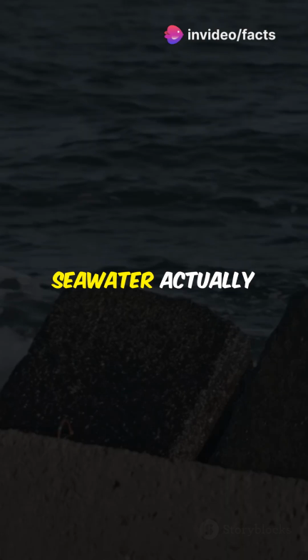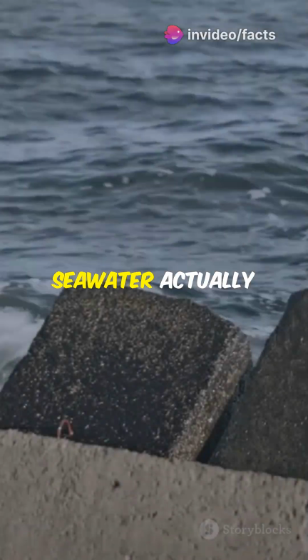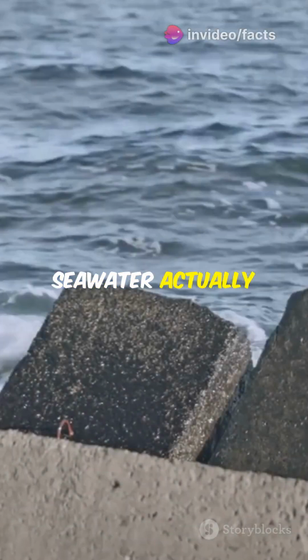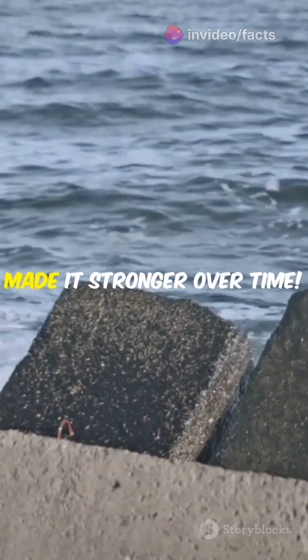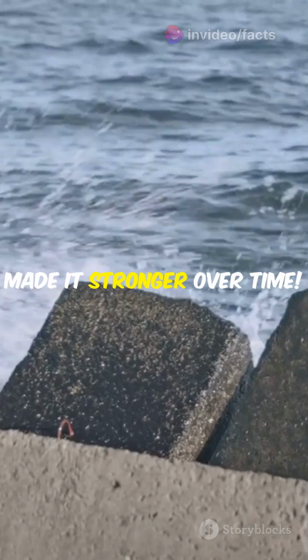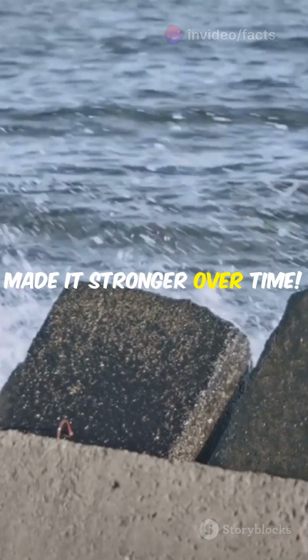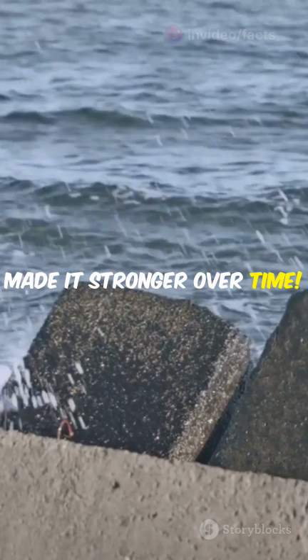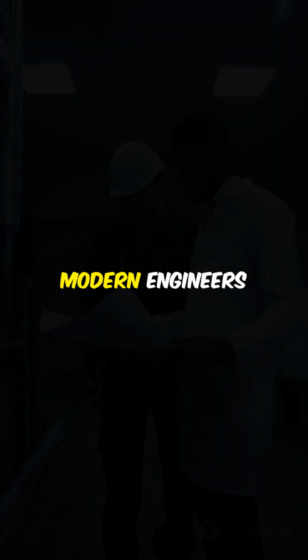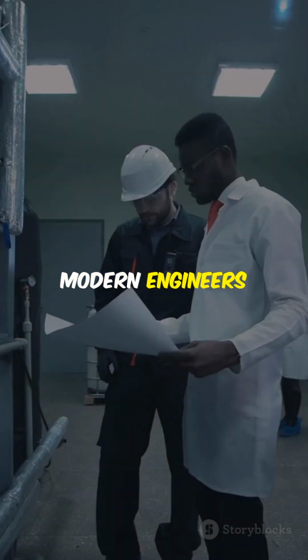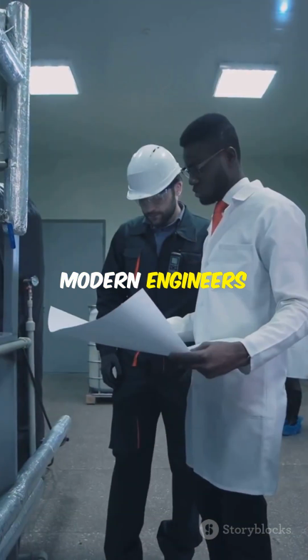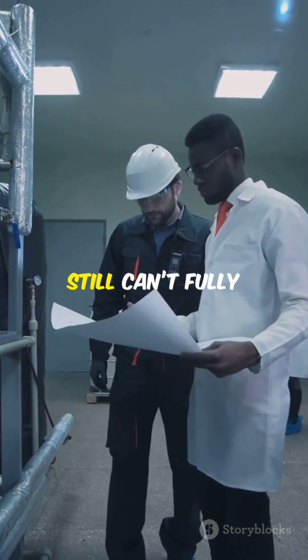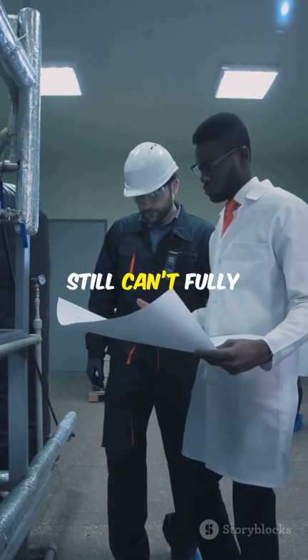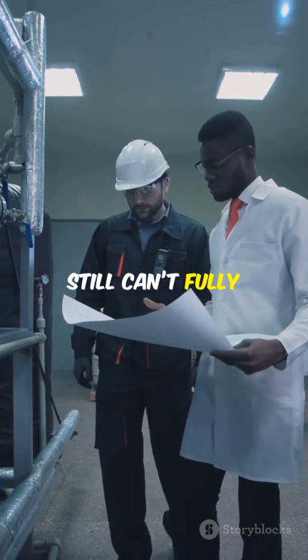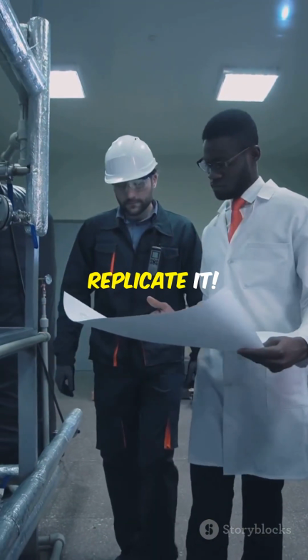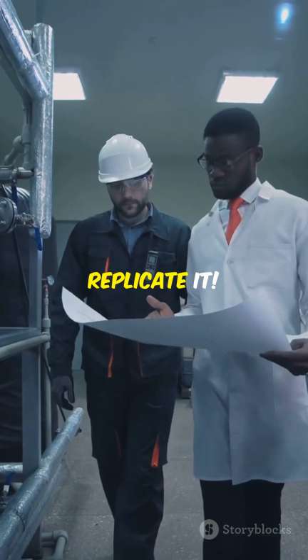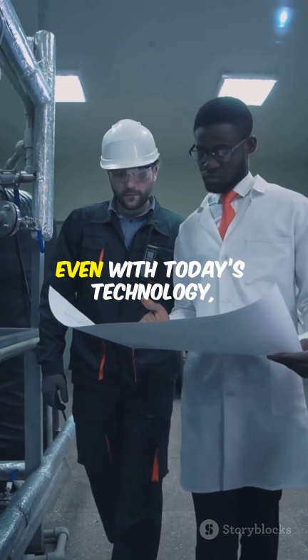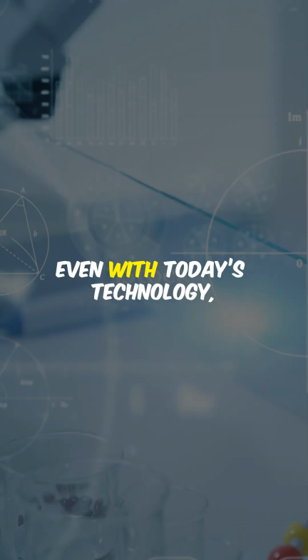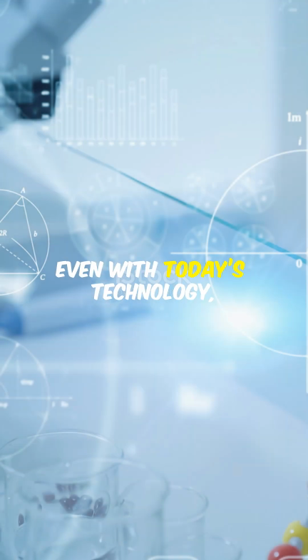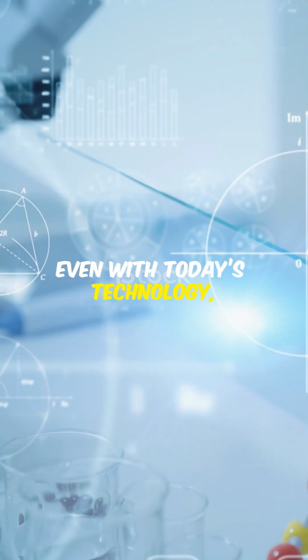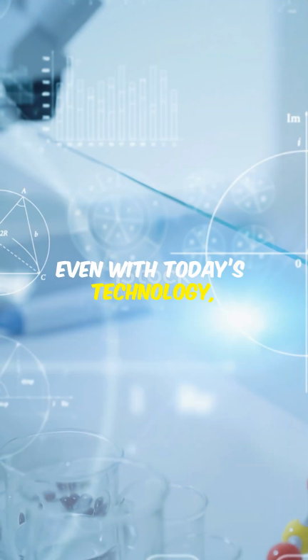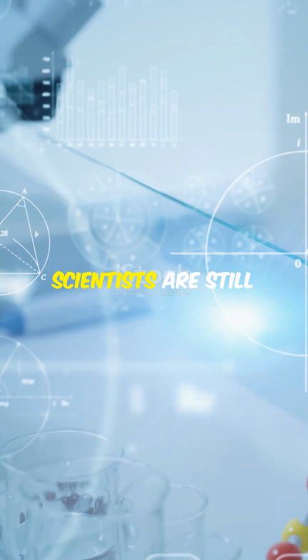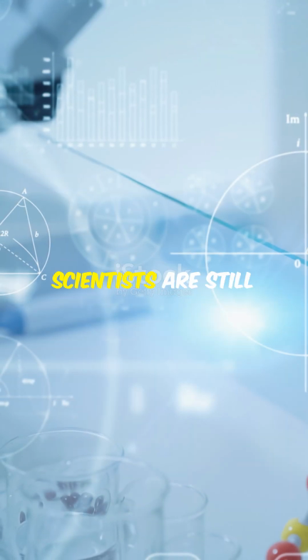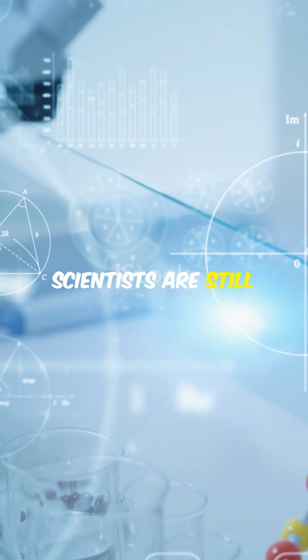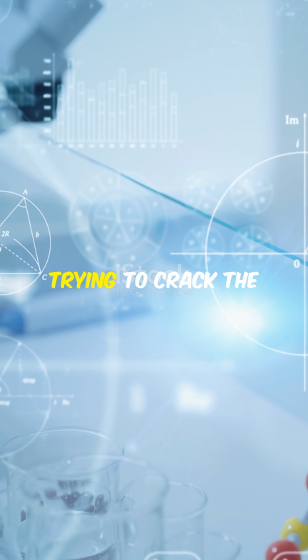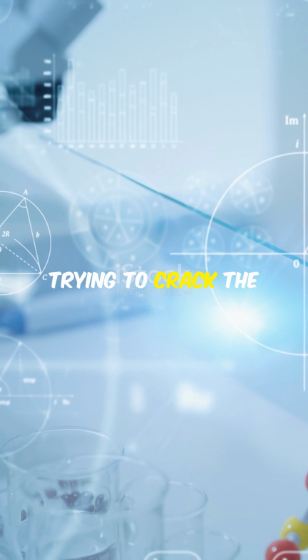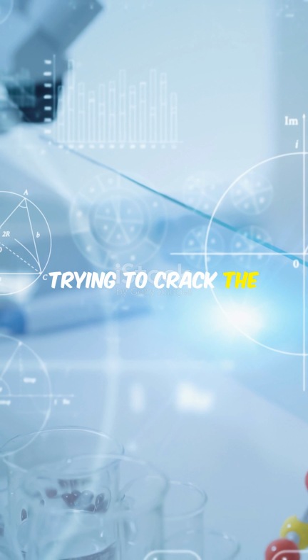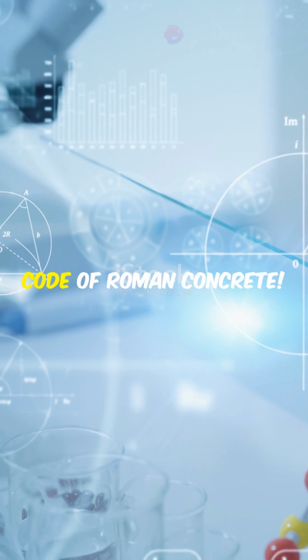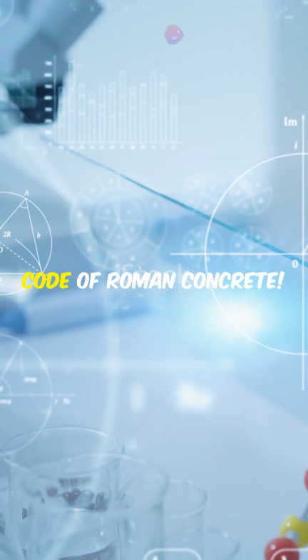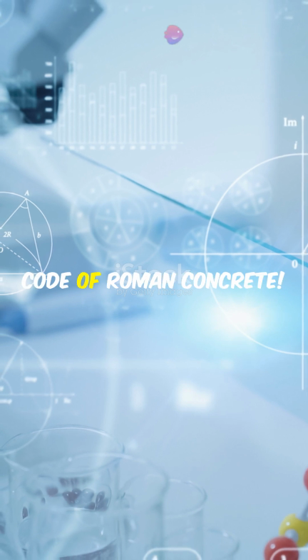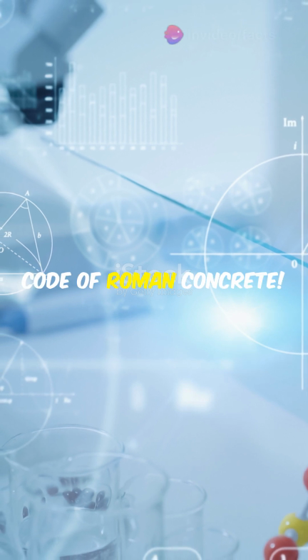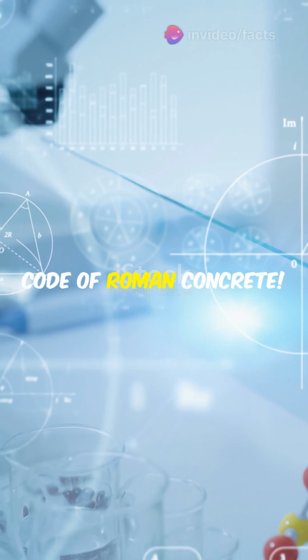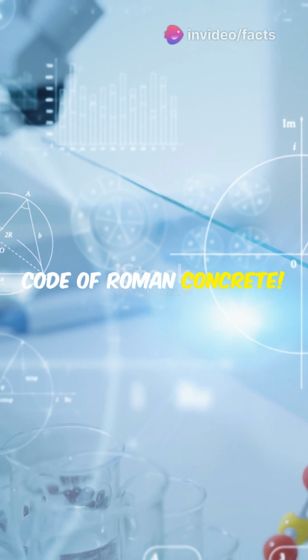Seawater actually made it stronger over time, and modern engineers still can't fully replicate it. Even with today's technology, scientists are still trying to crack the code of Roman concrete.